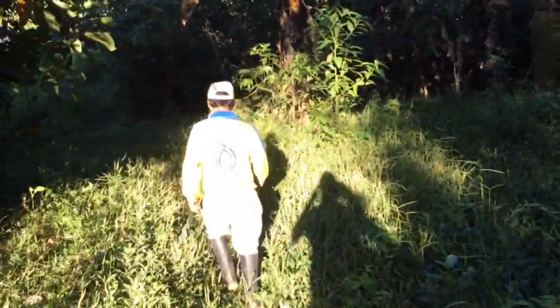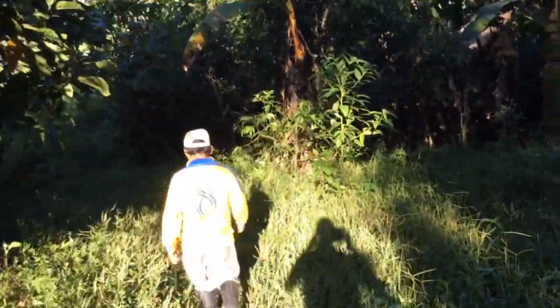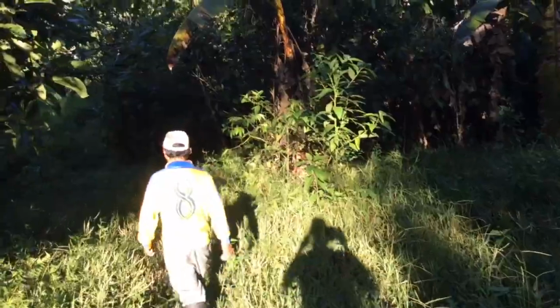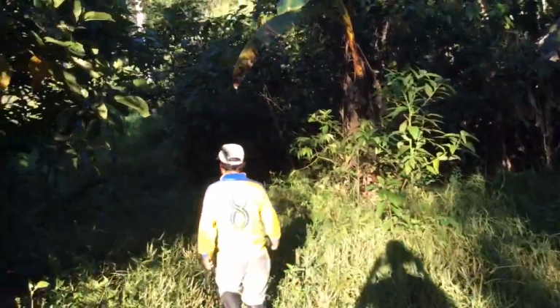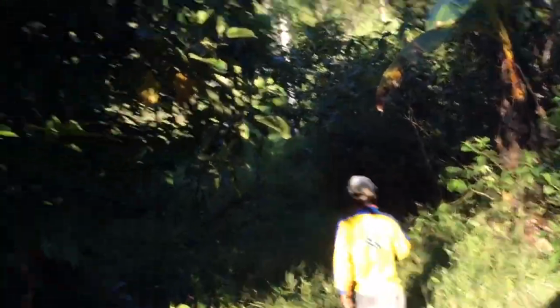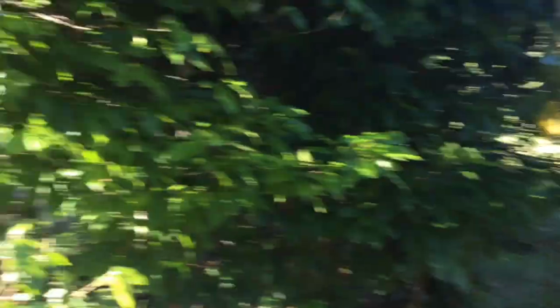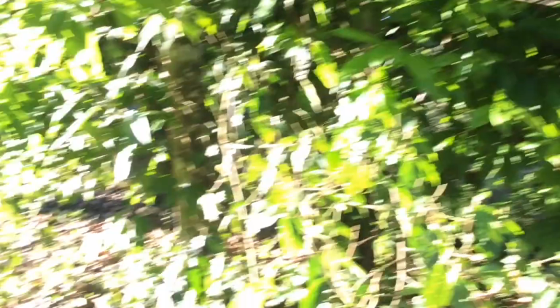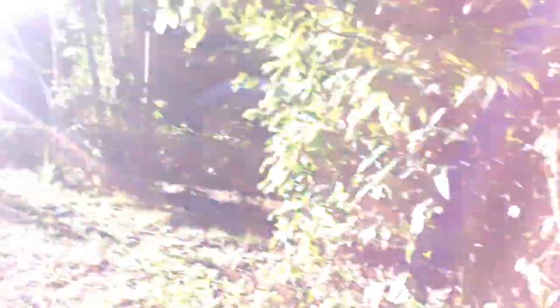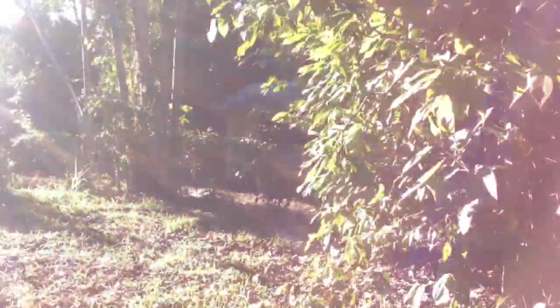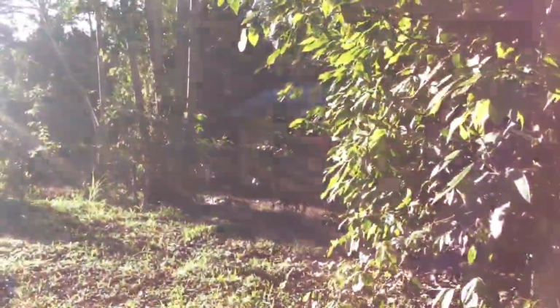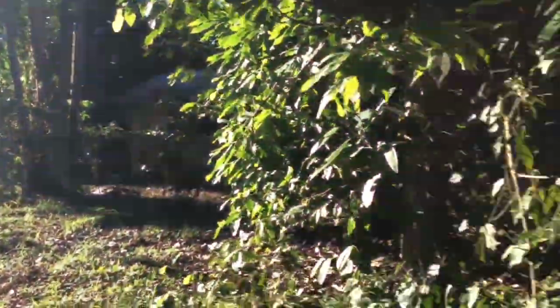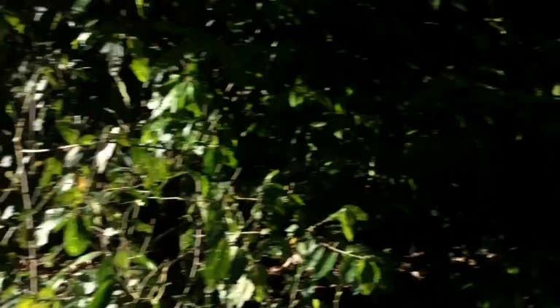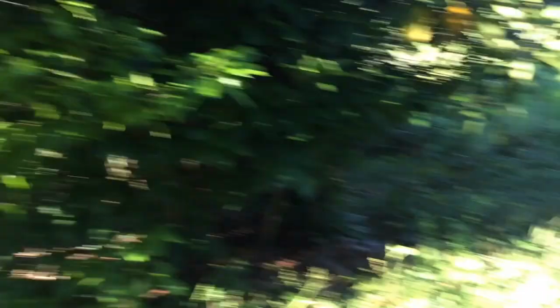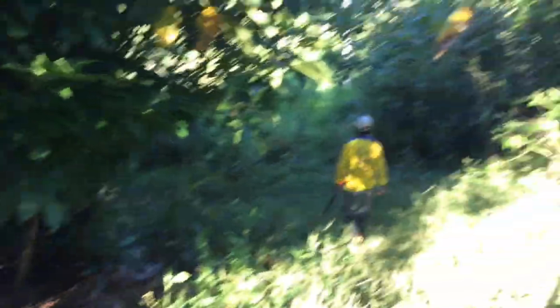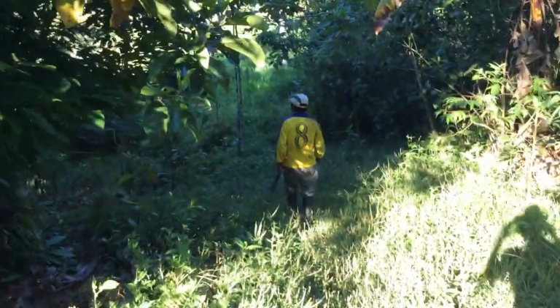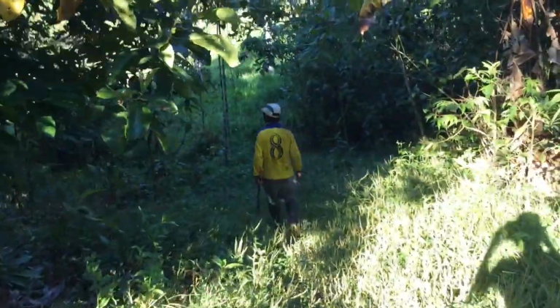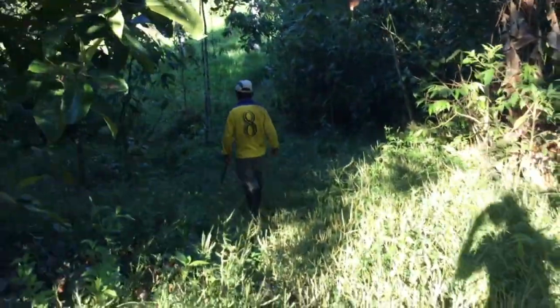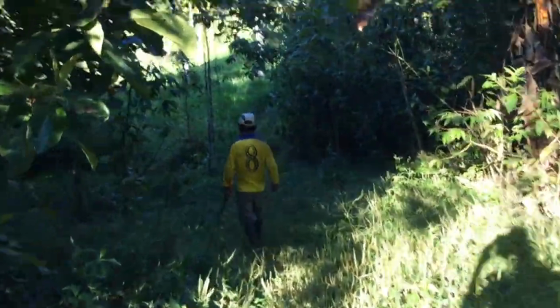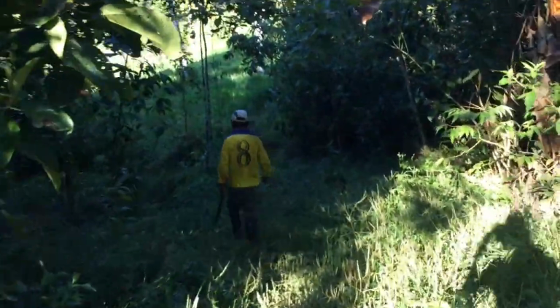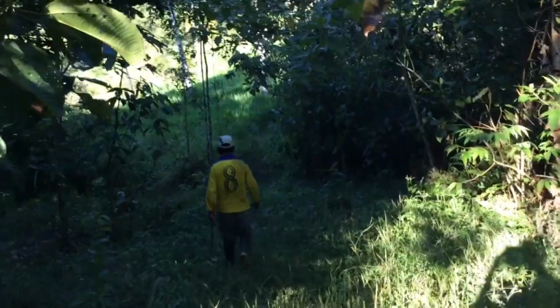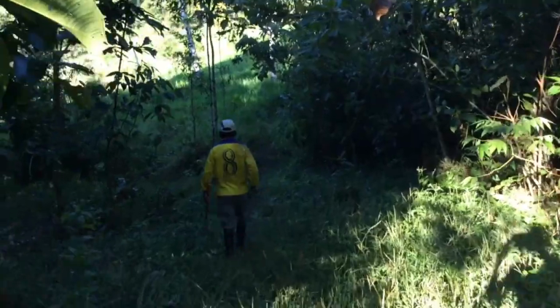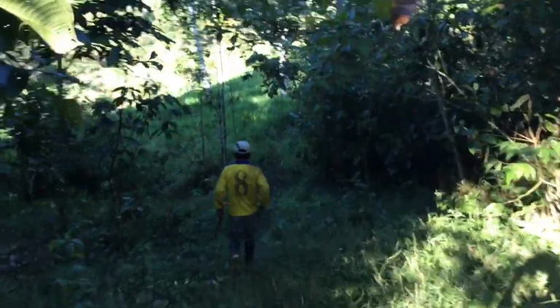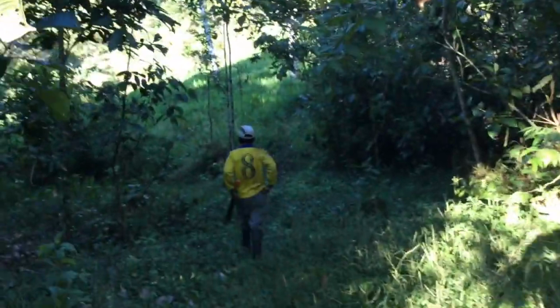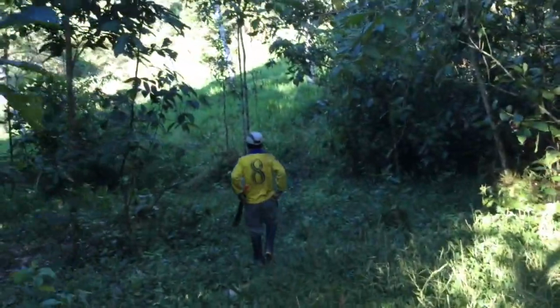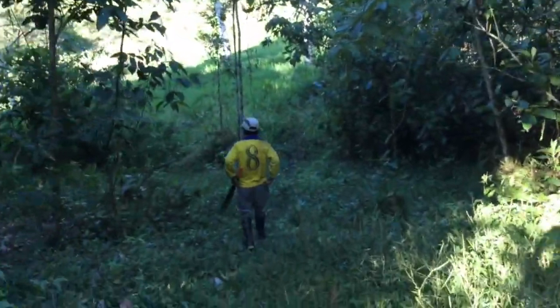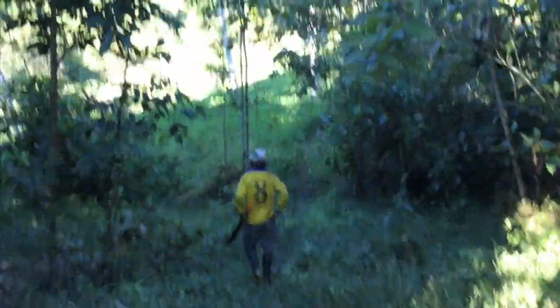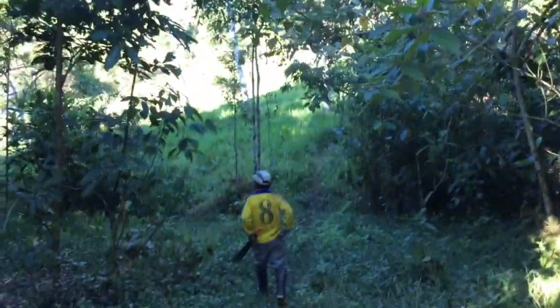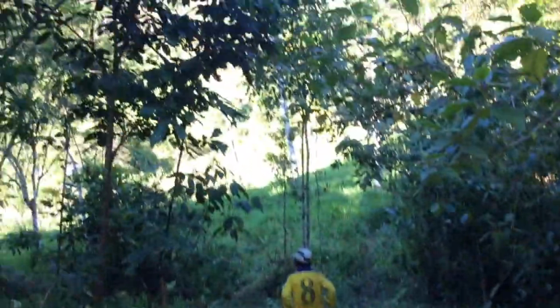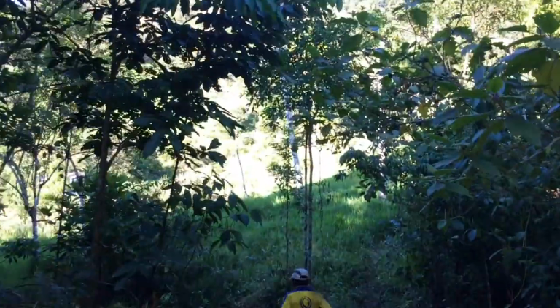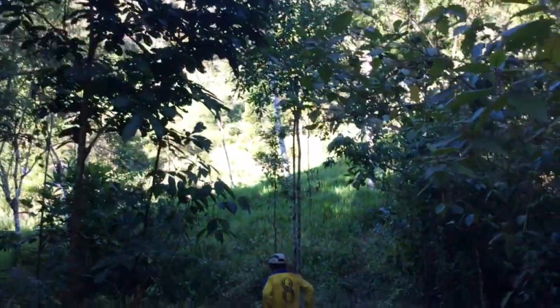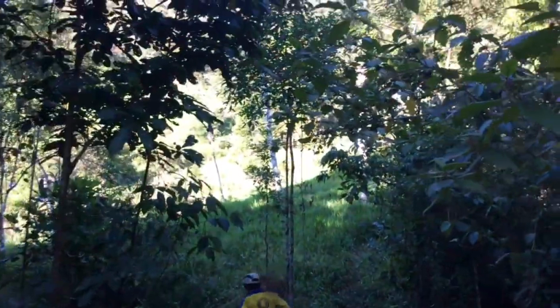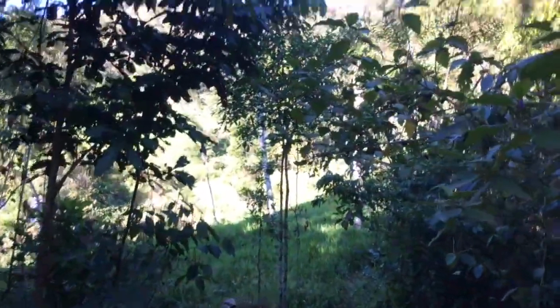Now we're walking from the house, which is over there, out into the pasture here, through the back. We're walking in the east direction, and up there you can see the hill.